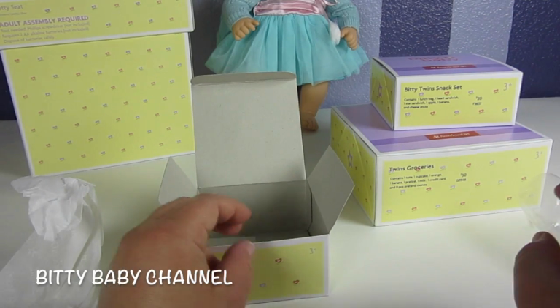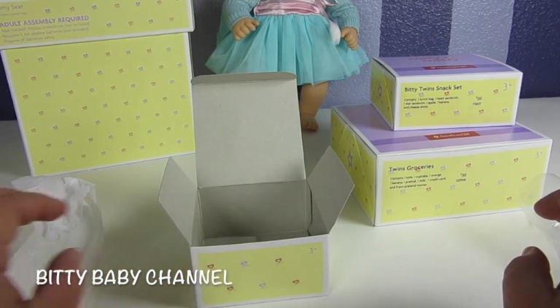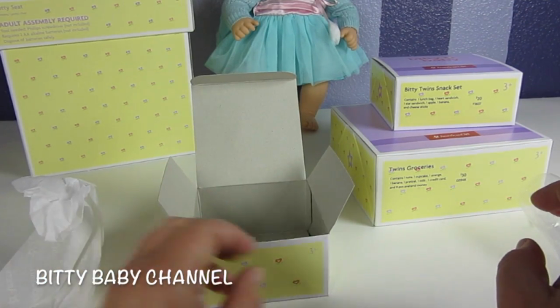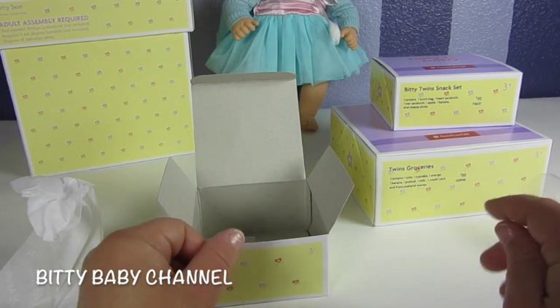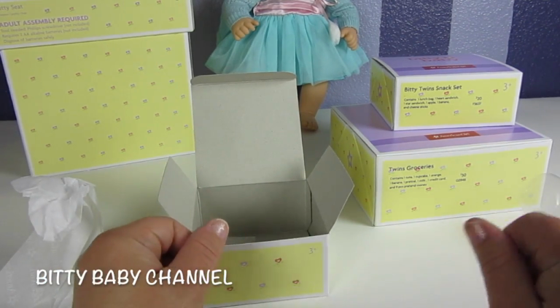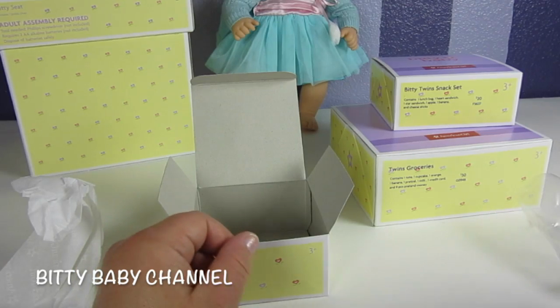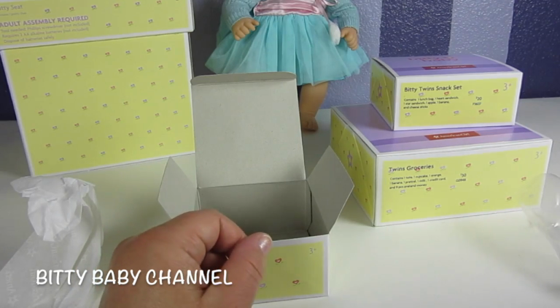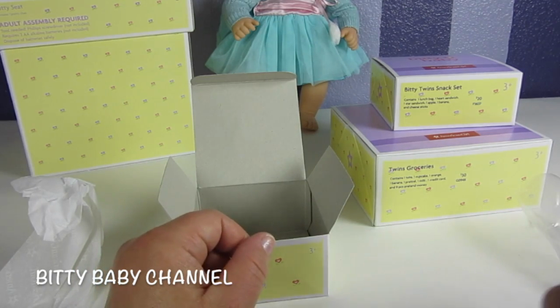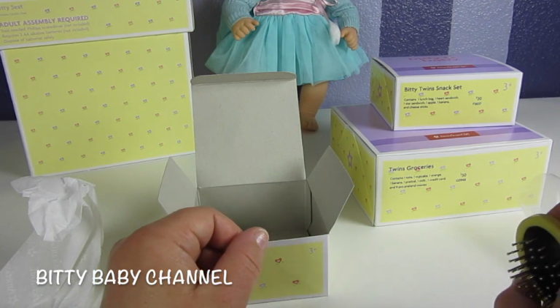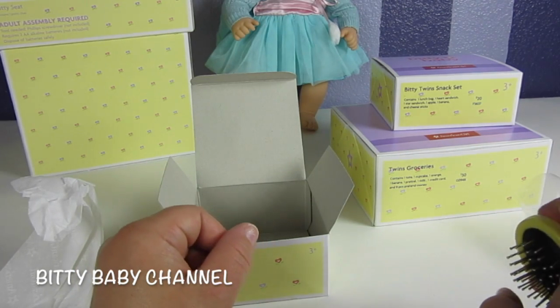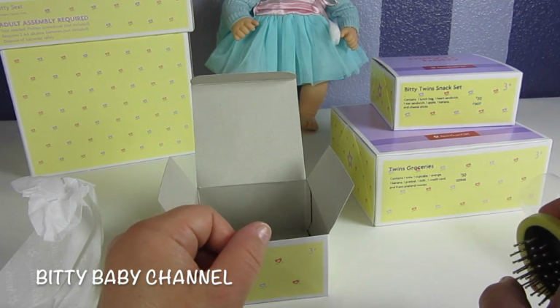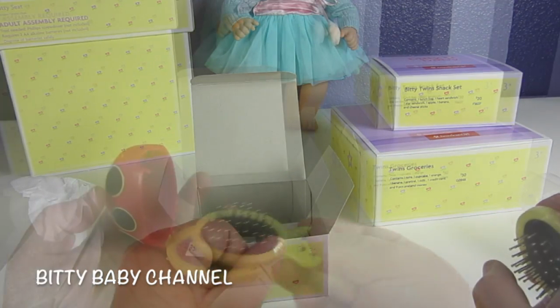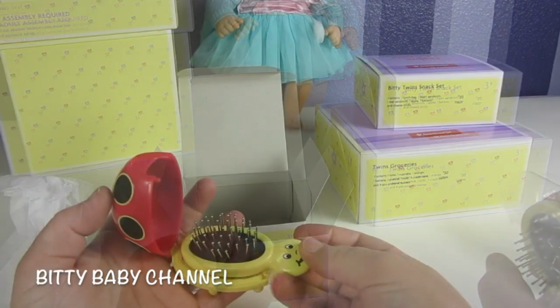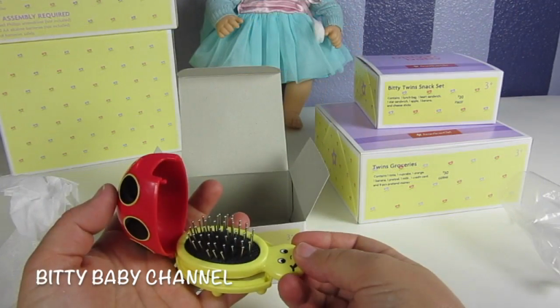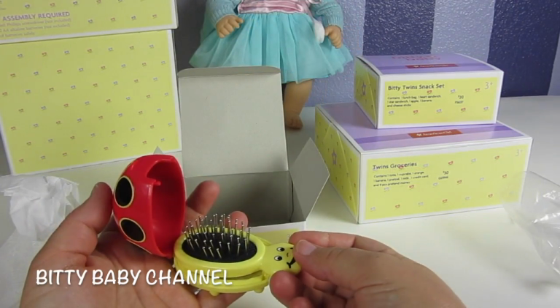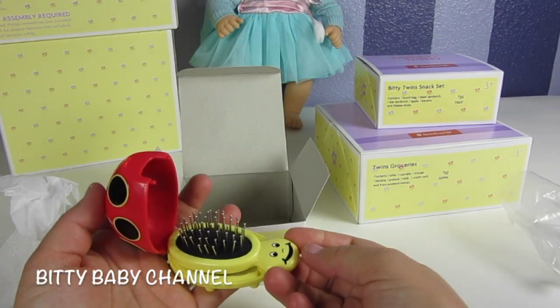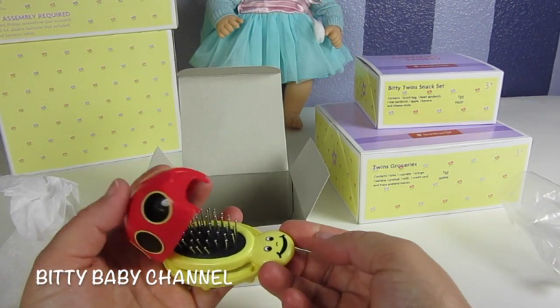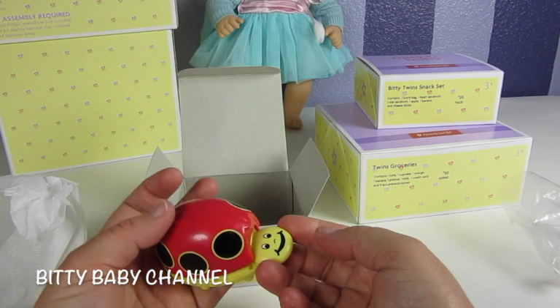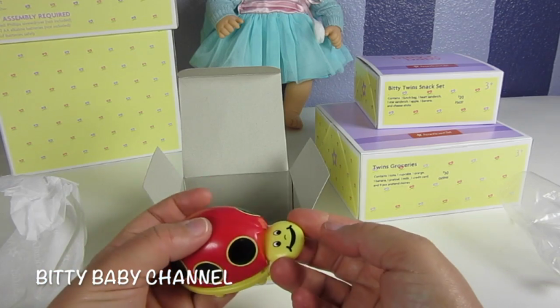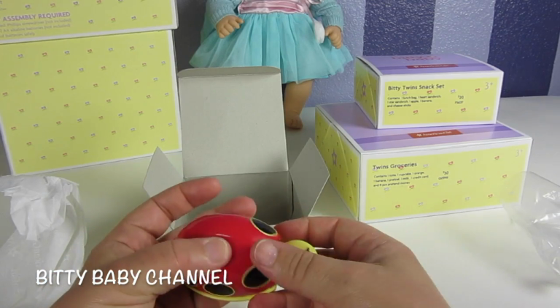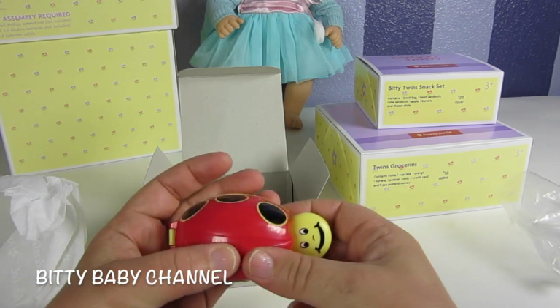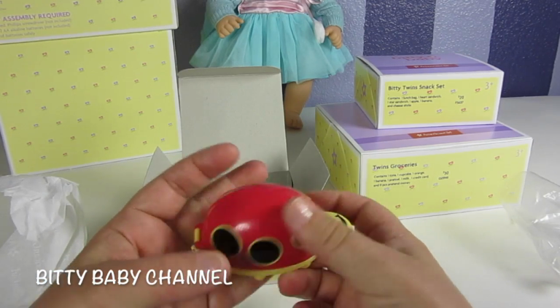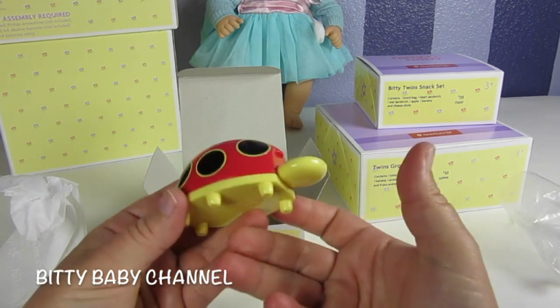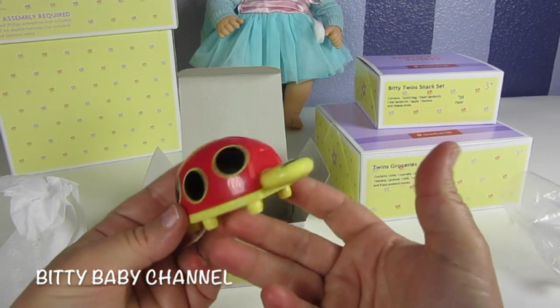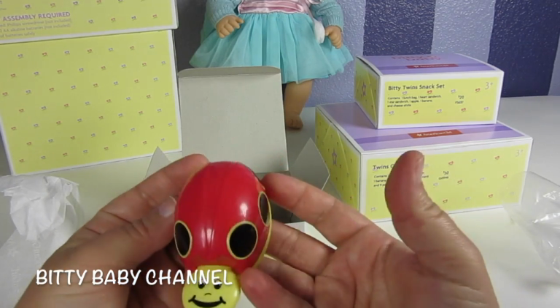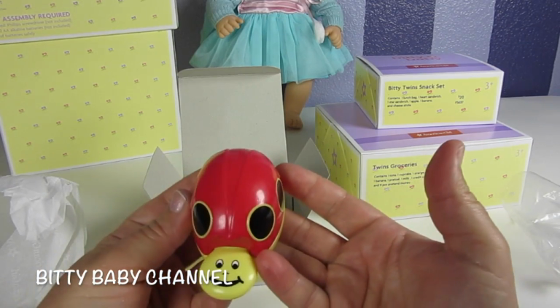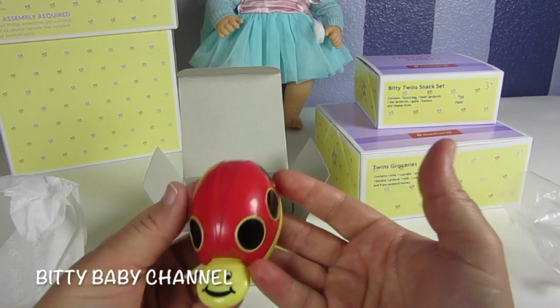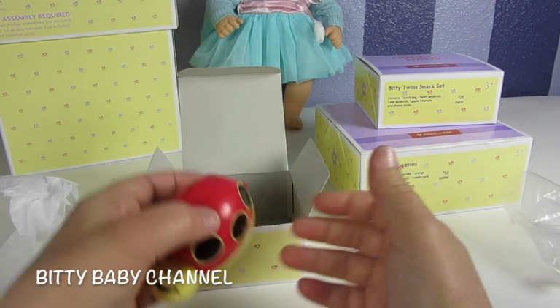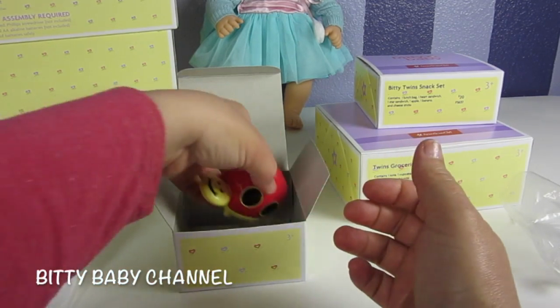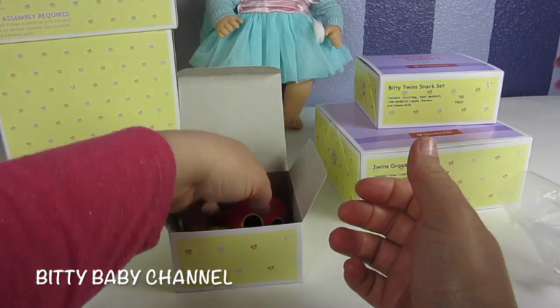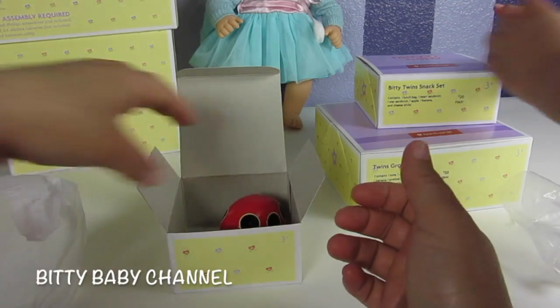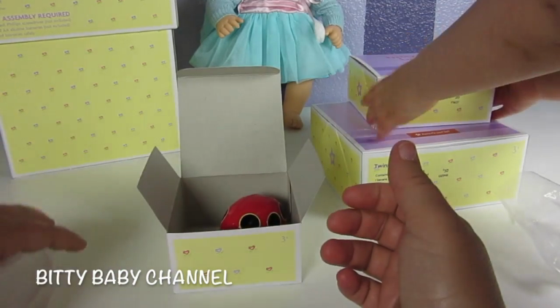We'll try it out on the Biddy Twins at the end of the video. Watch the end of the video and we'll brush our Biddy Twins' hair. To put it back inside you just do this — that's so cute.